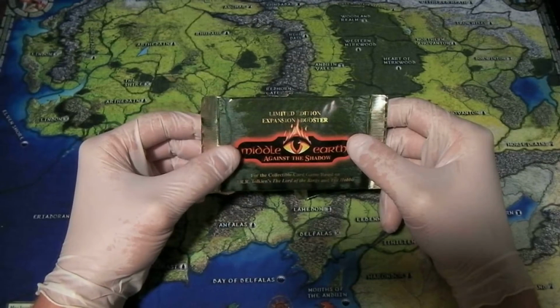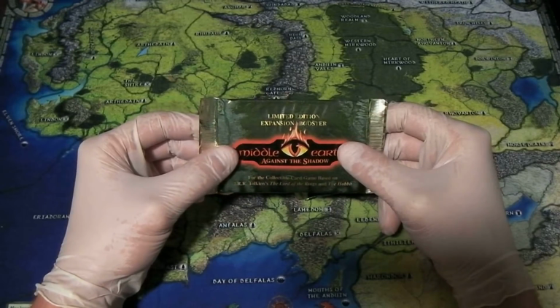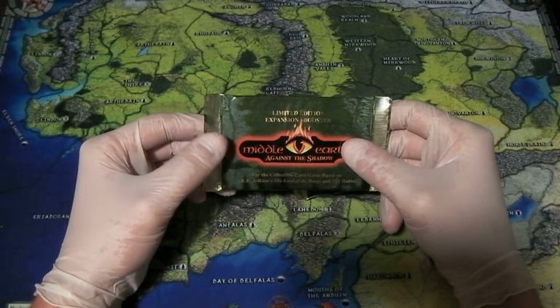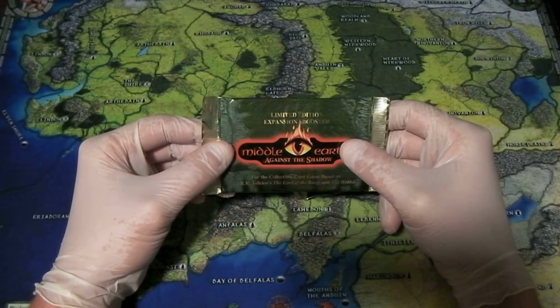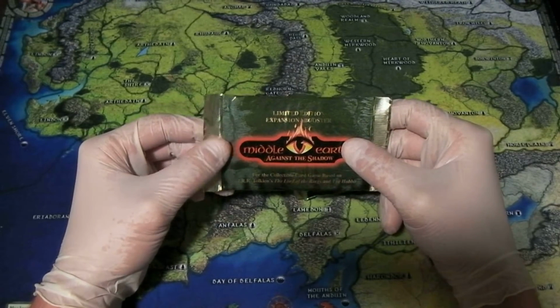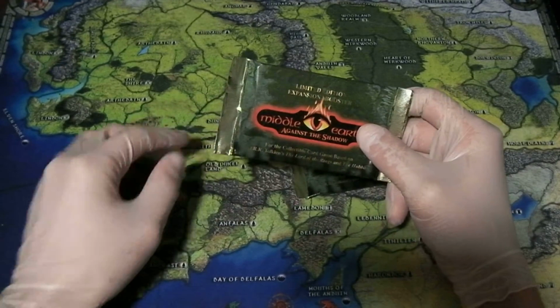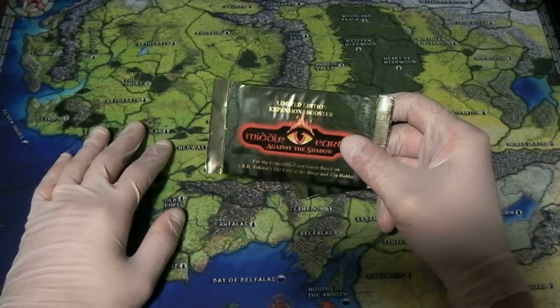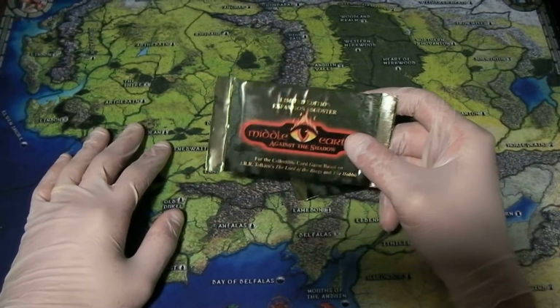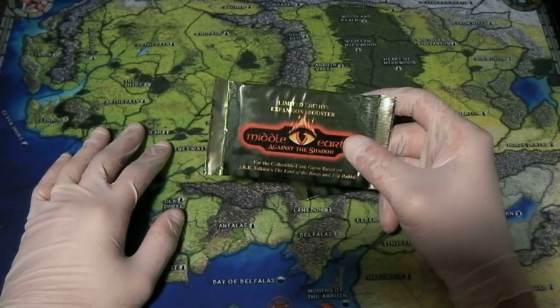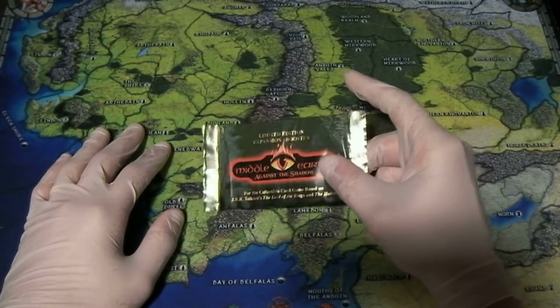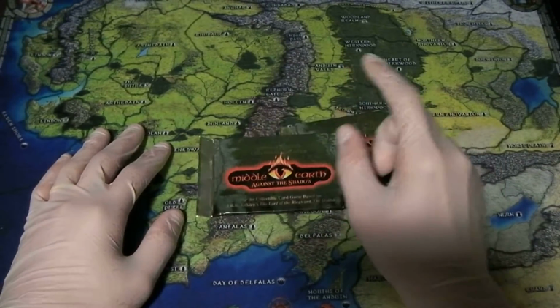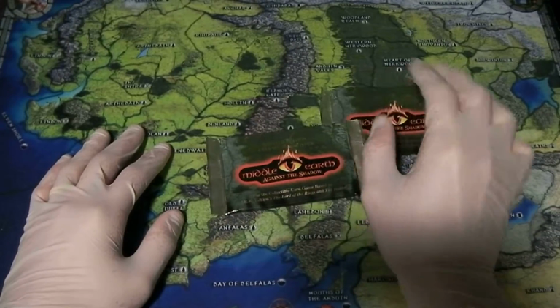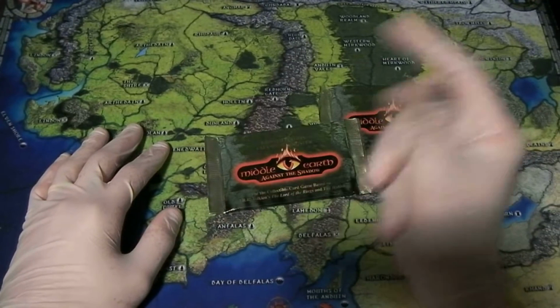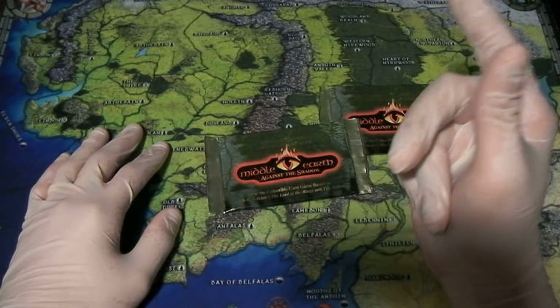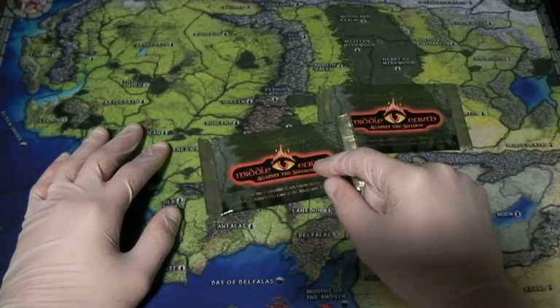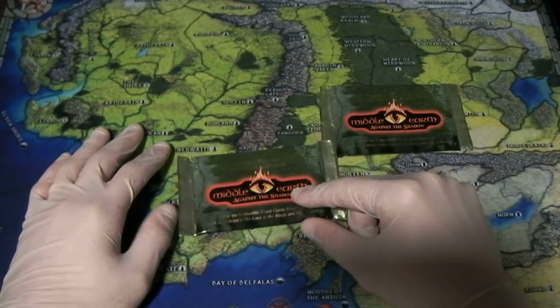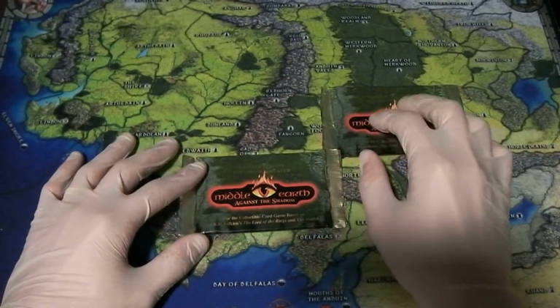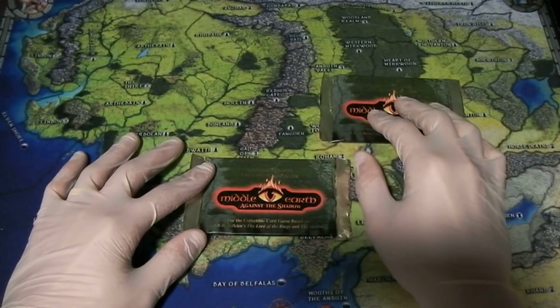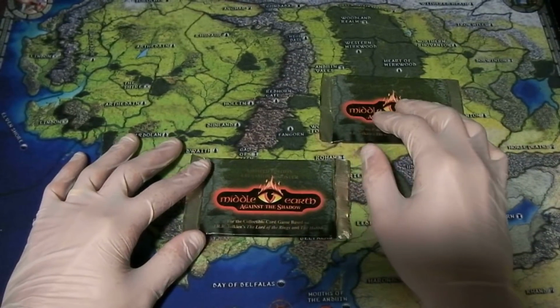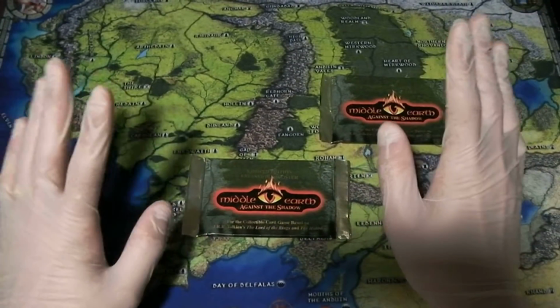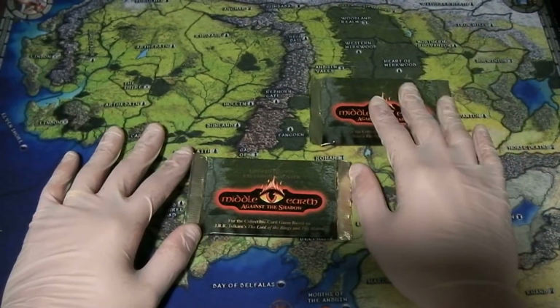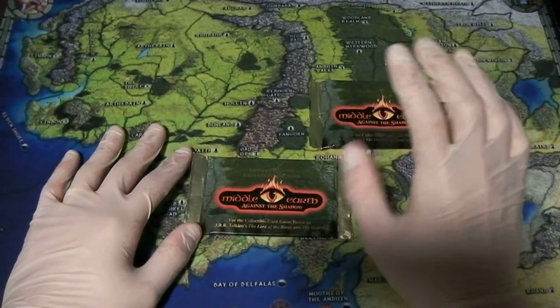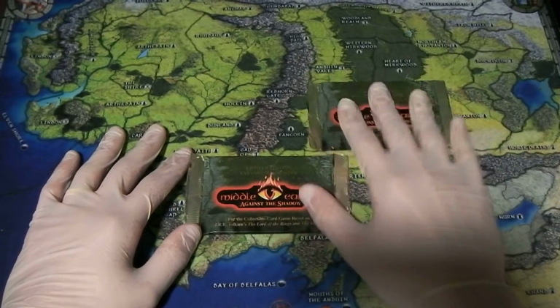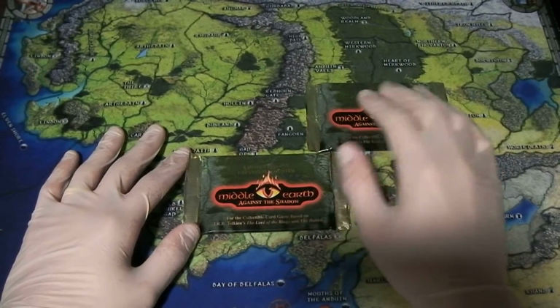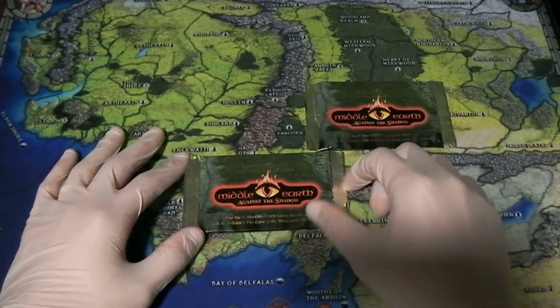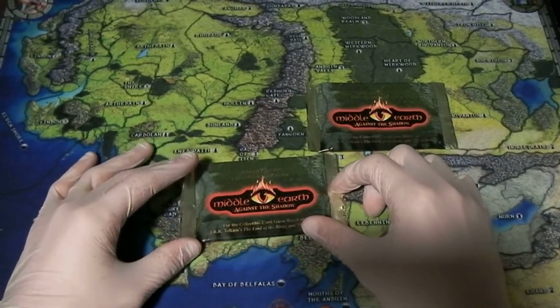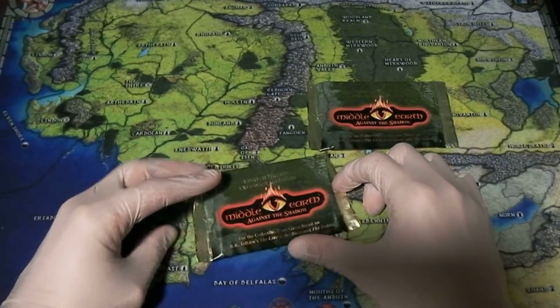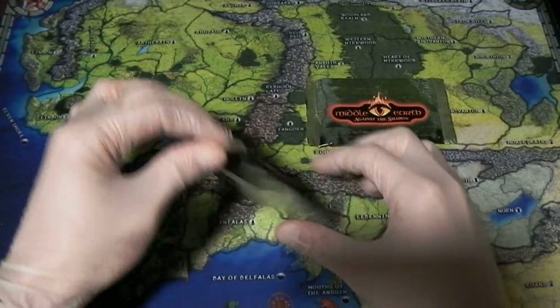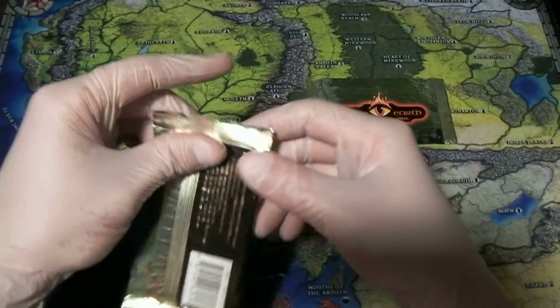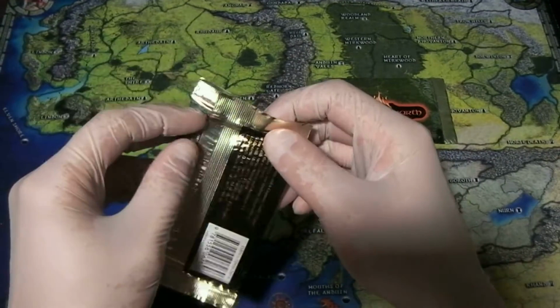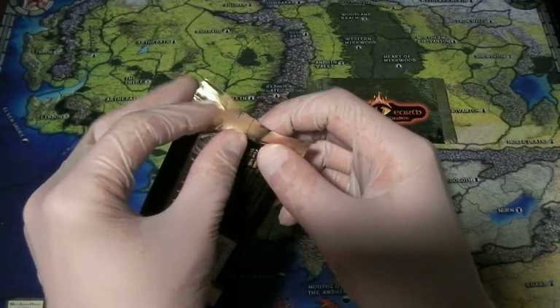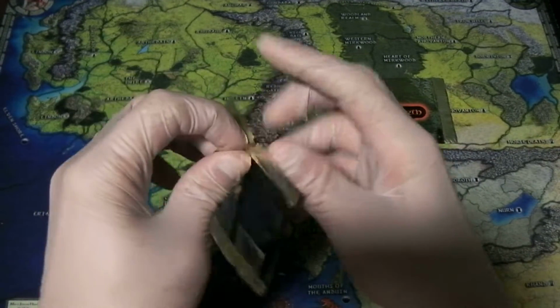There was a Farmer Maggot on eBay just a short time ago — 50 bucks, sold like that. Nerniogs, 50 bucks, sold like that. So these are popular cards if you can get them. They're hard to come by; there aren't a lot in circulation anymore.